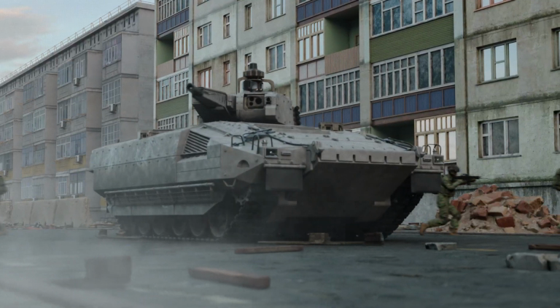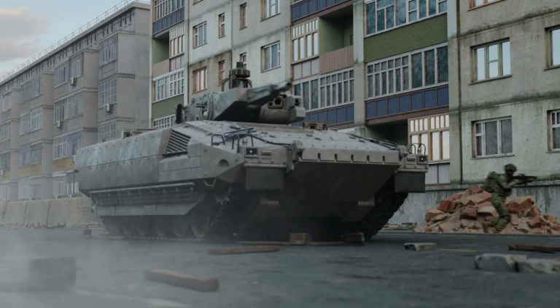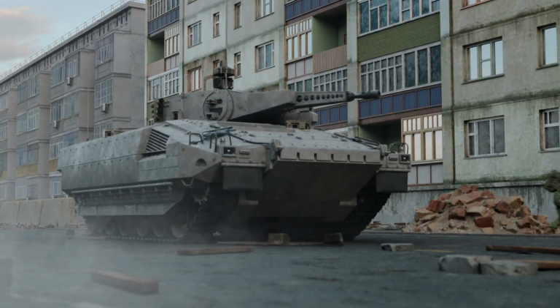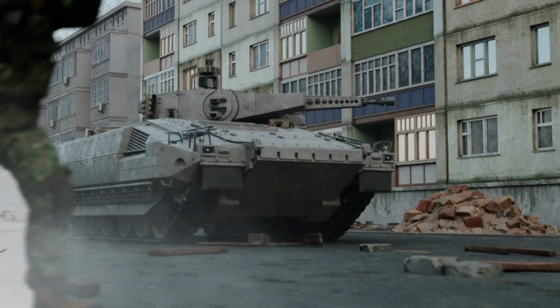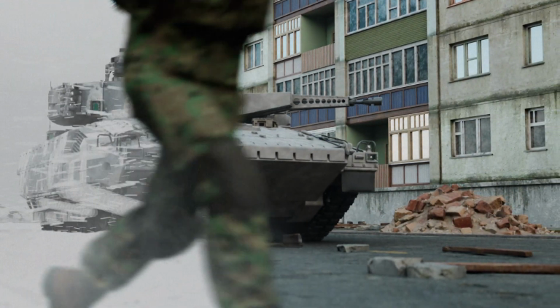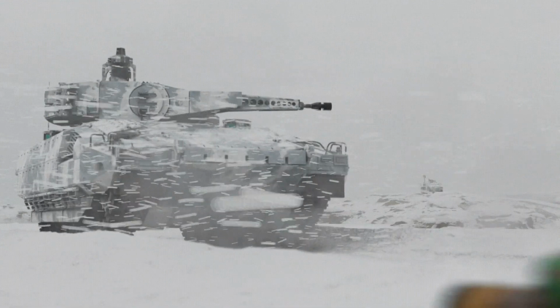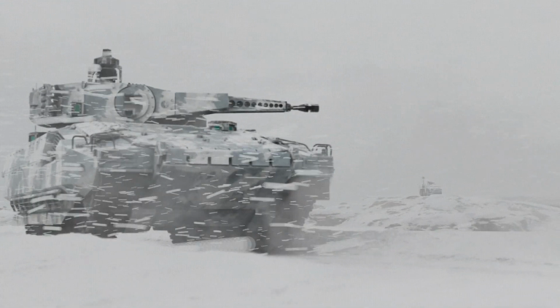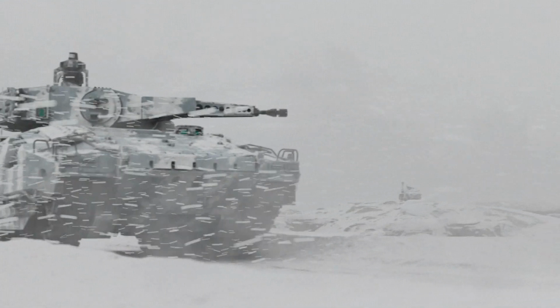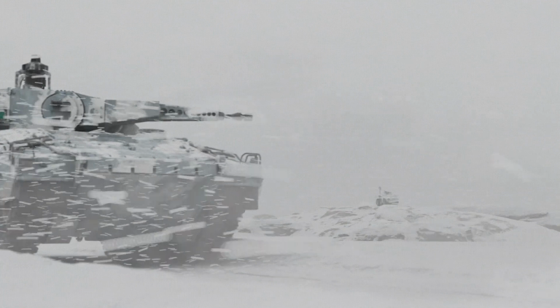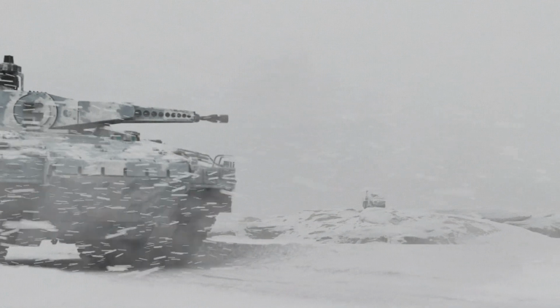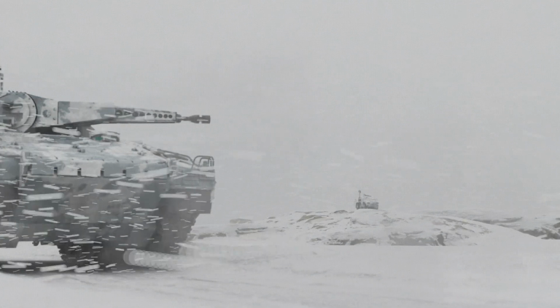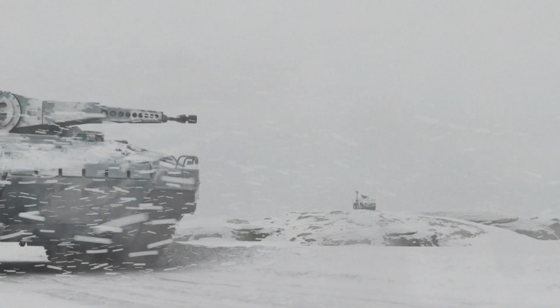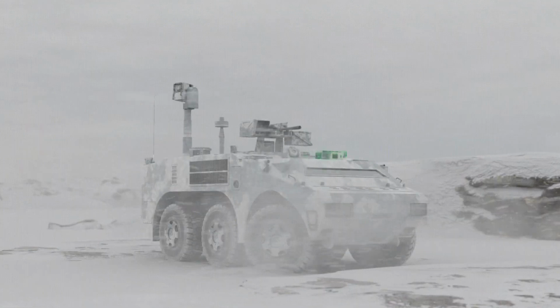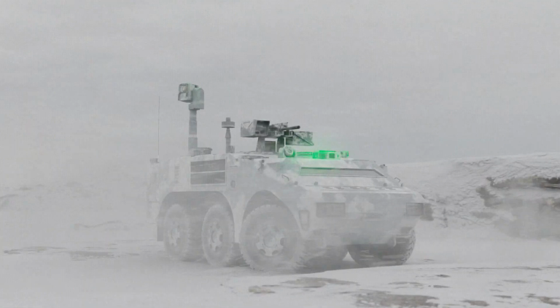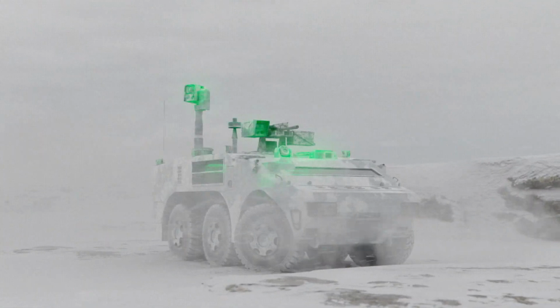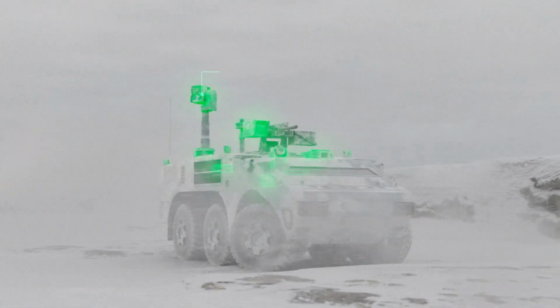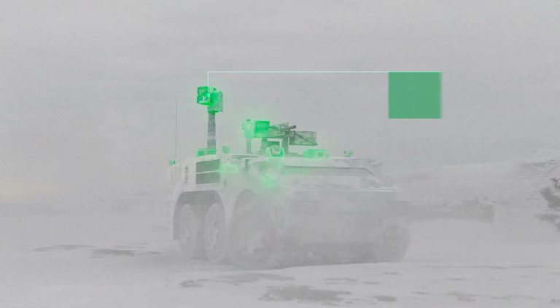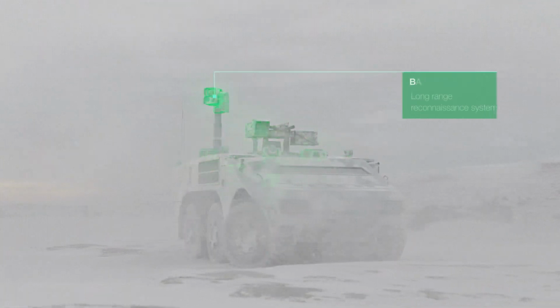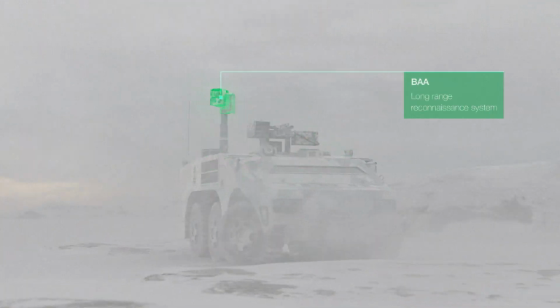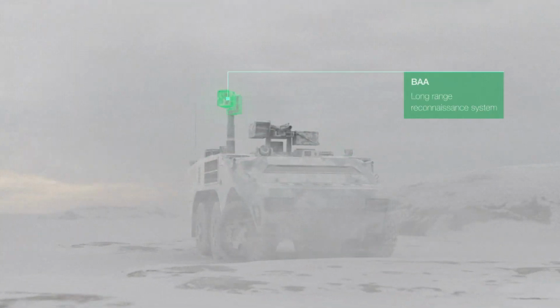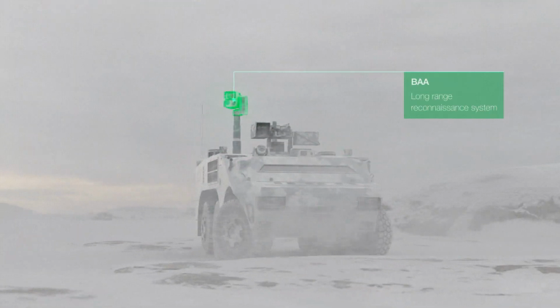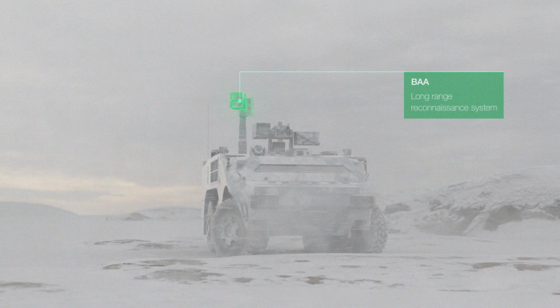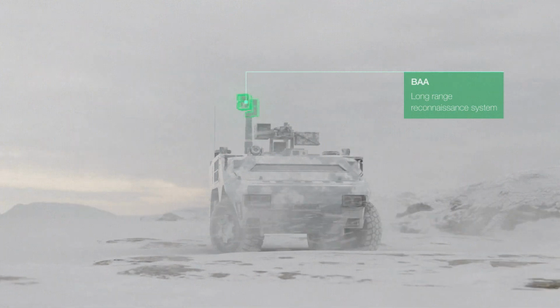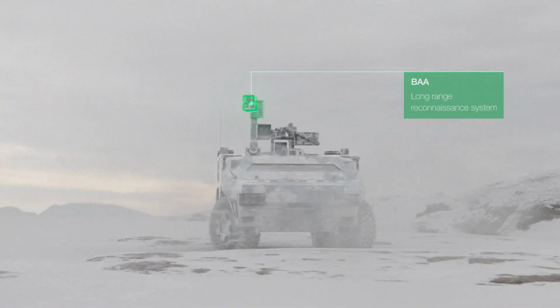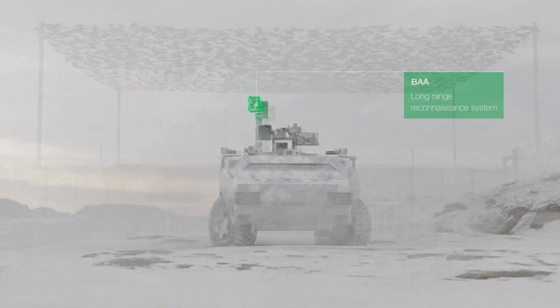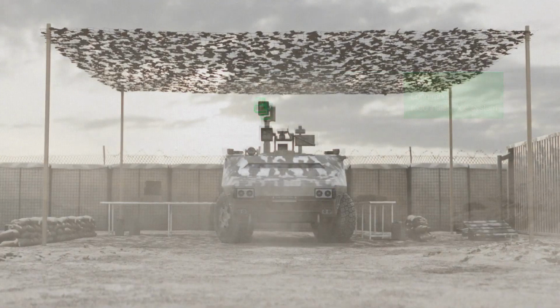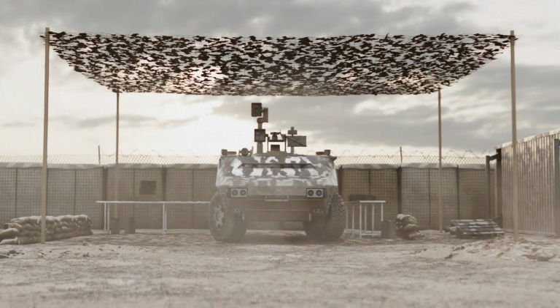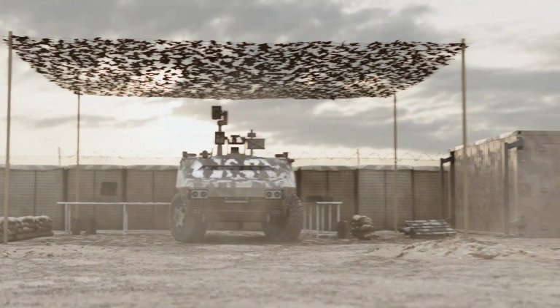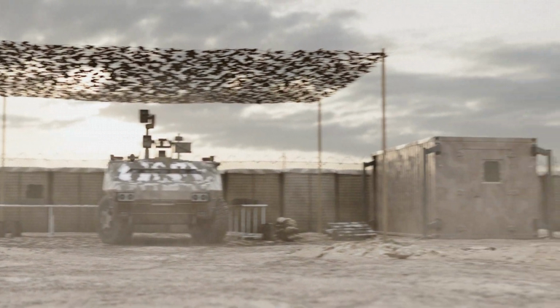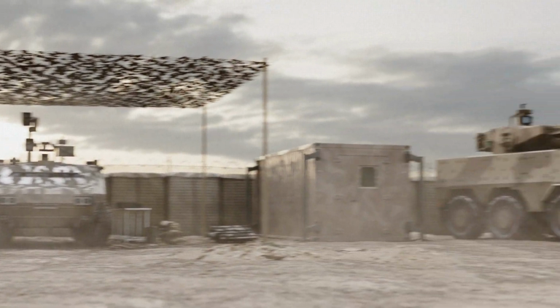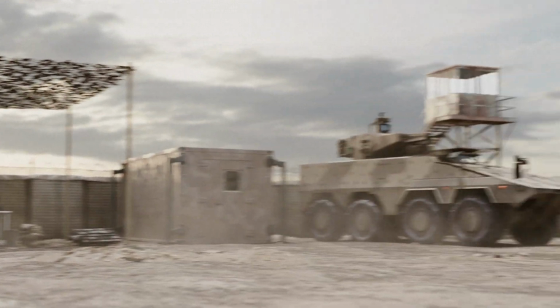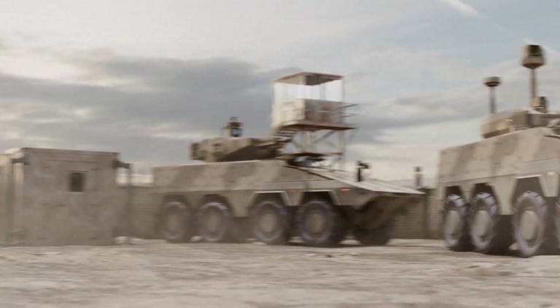Our solutions are well respected by military customers alike for their performance and robustness. With our tailored and modular solutions, soldiers are able to detect threats in the full electromagnetic spectrum, in all domains for all missions.